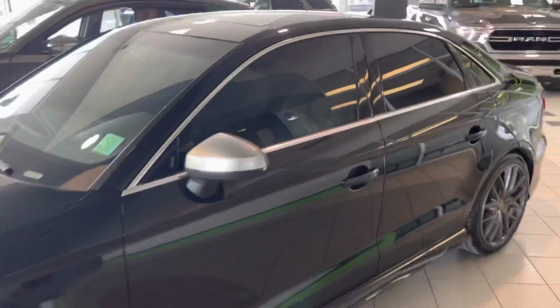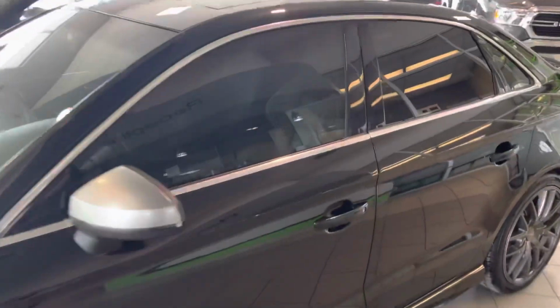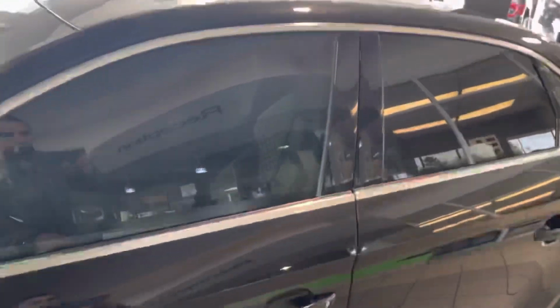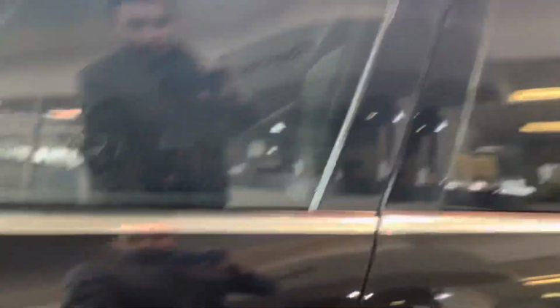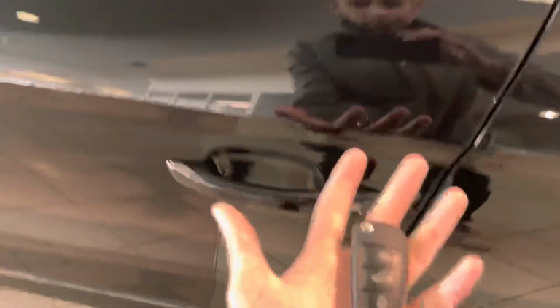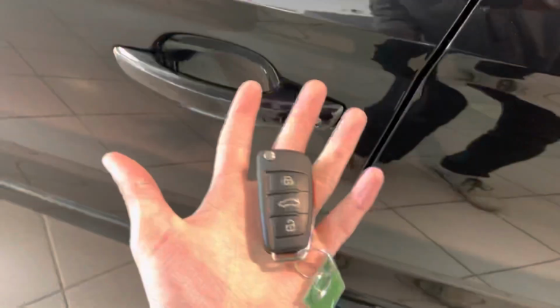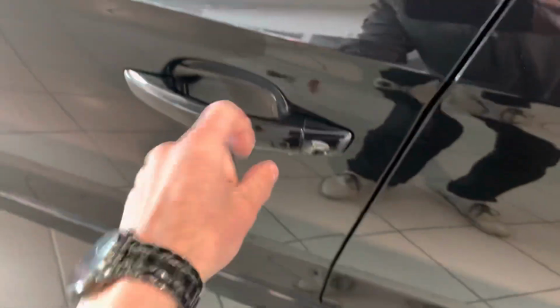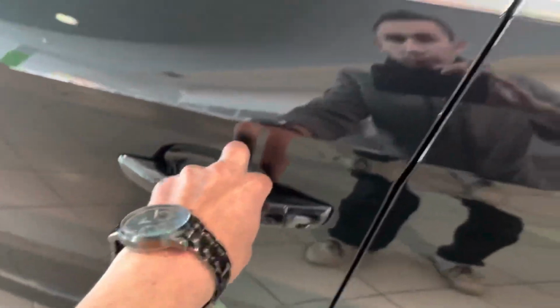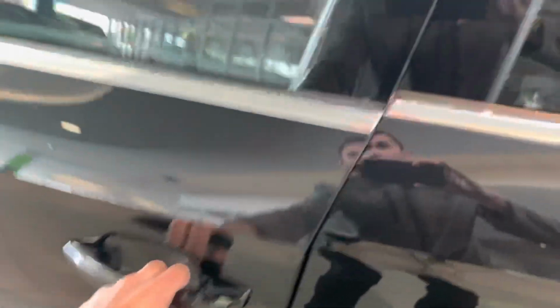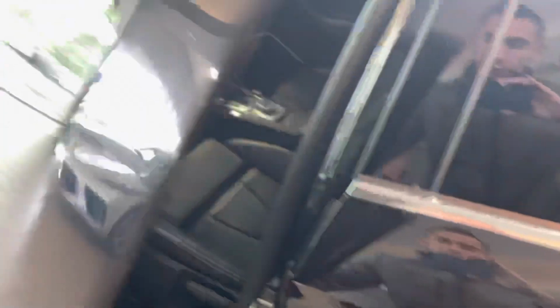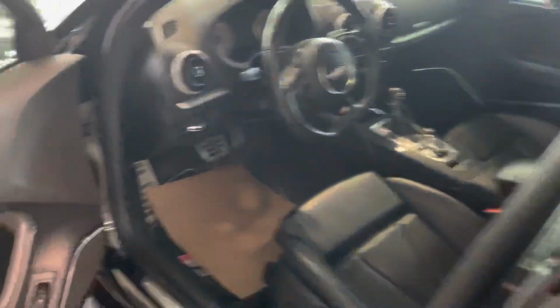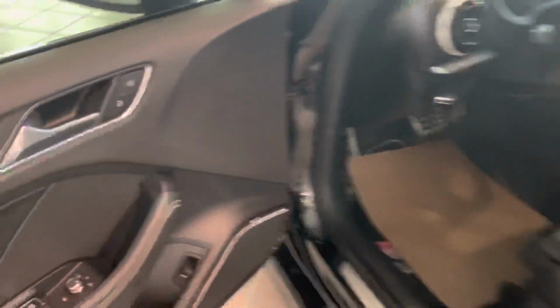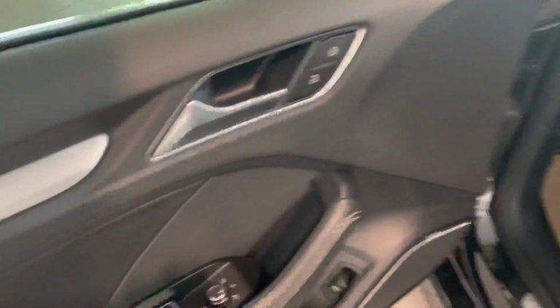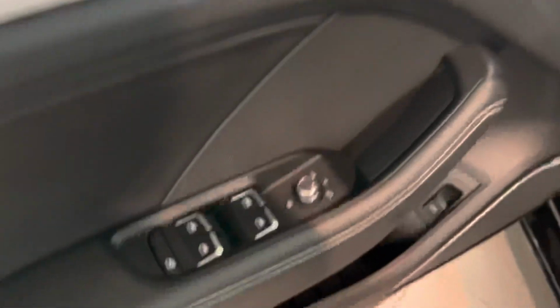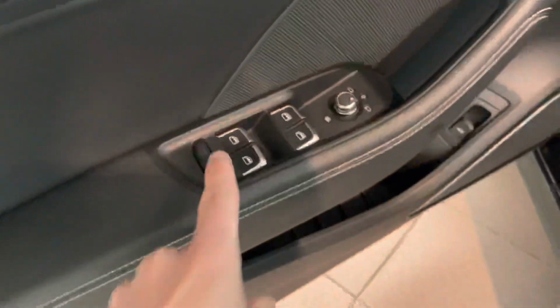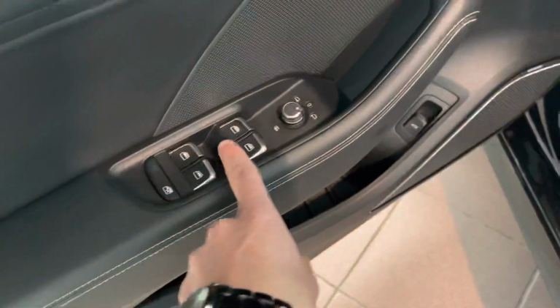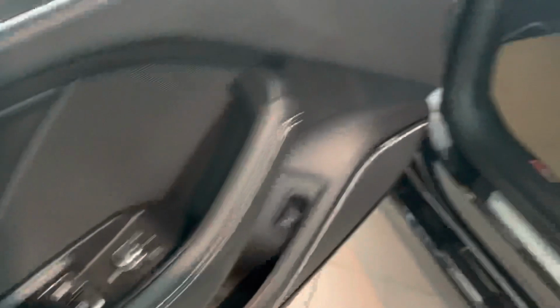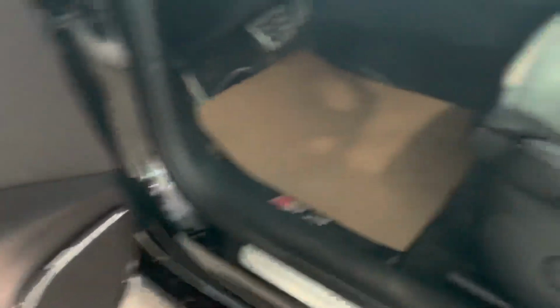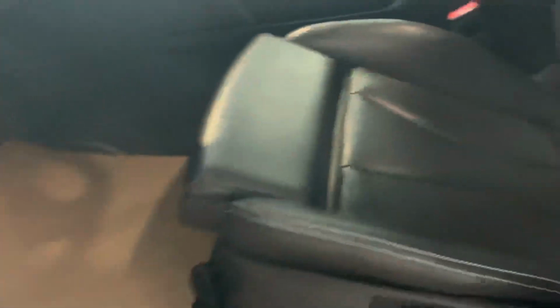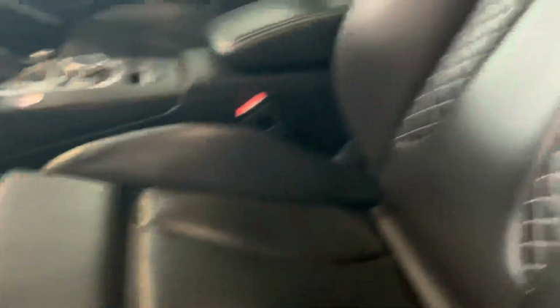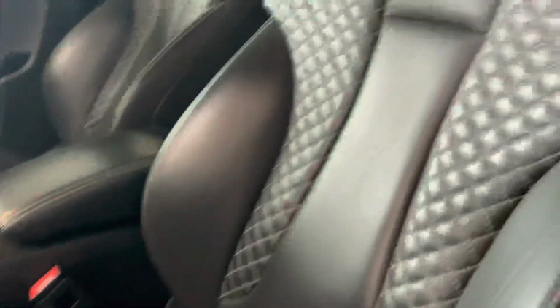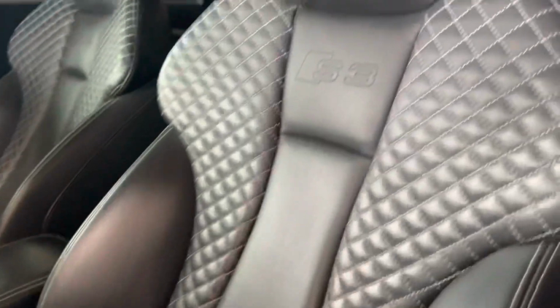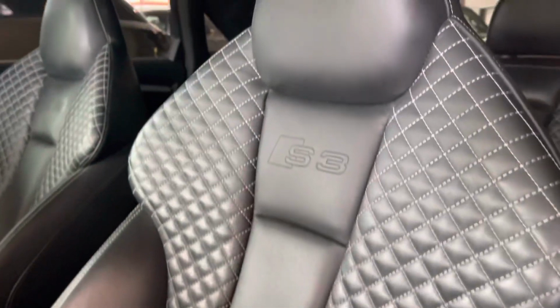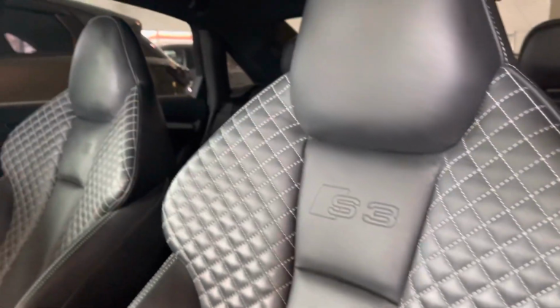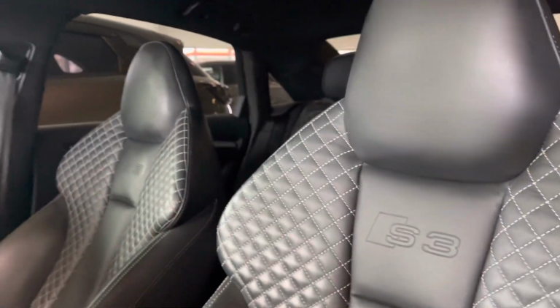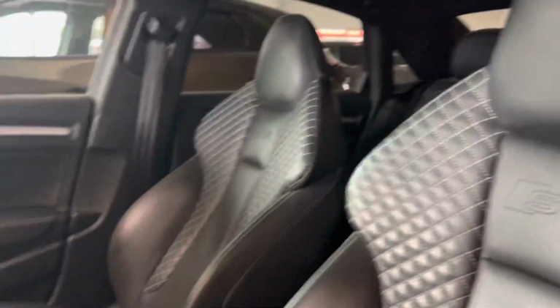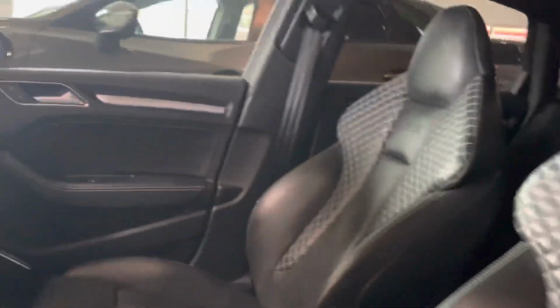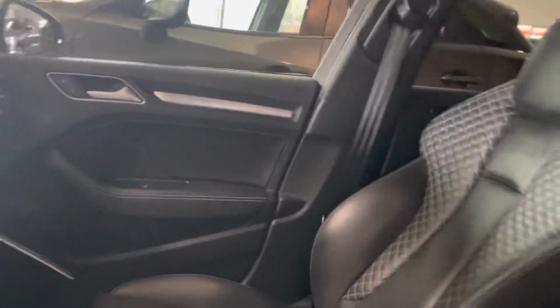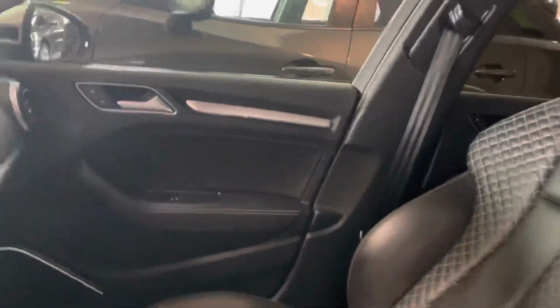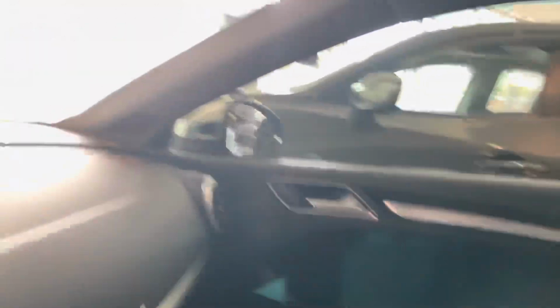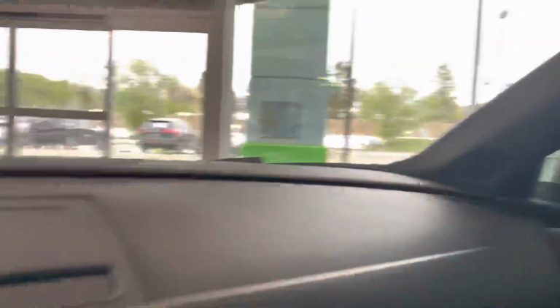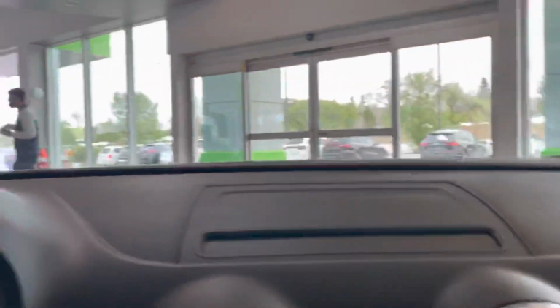It is equipped with keyless entry with proximity so you can unlock and lock it with the keys in your pocket. All your power options, and it has the nice bucket seats with S3 embroidered in there.